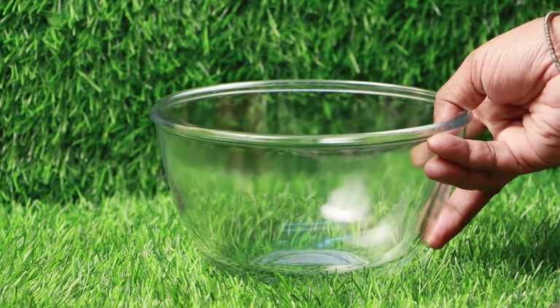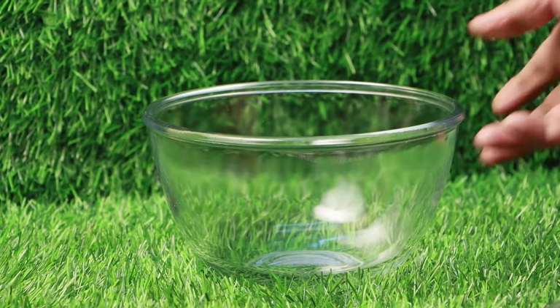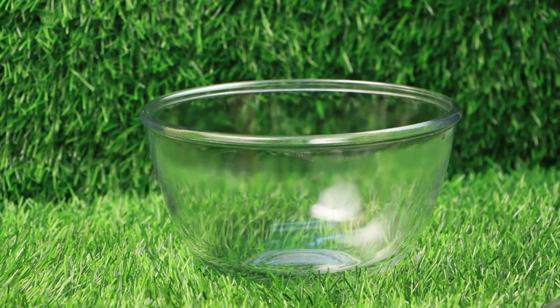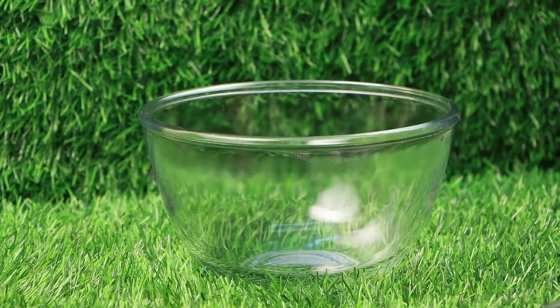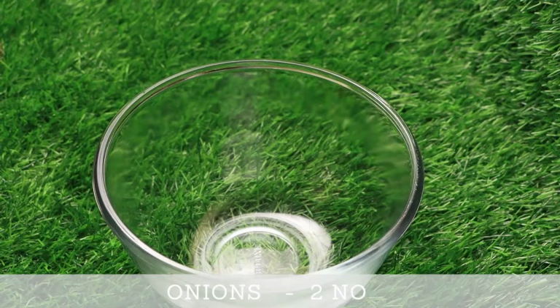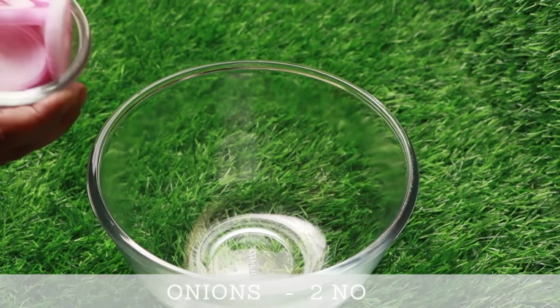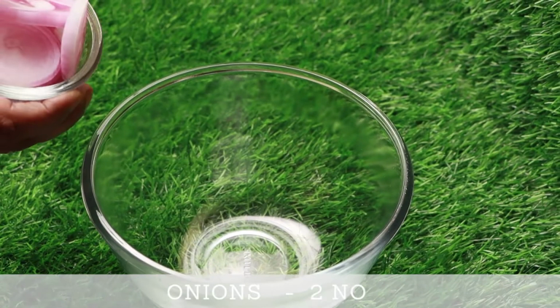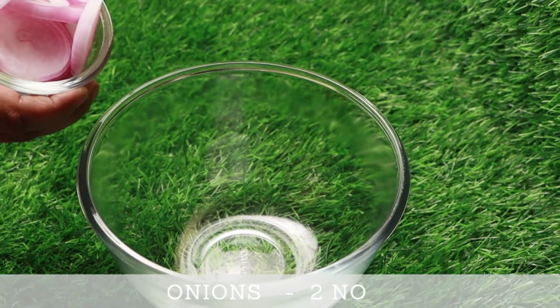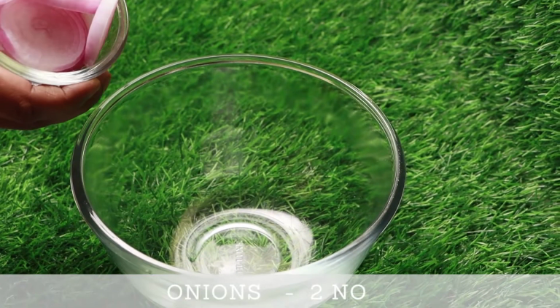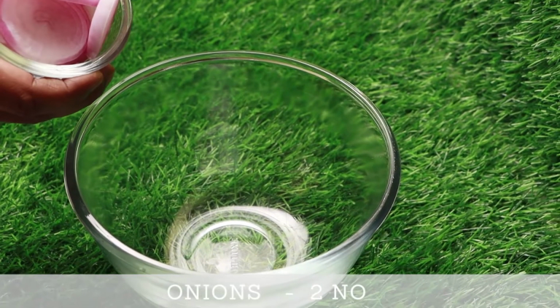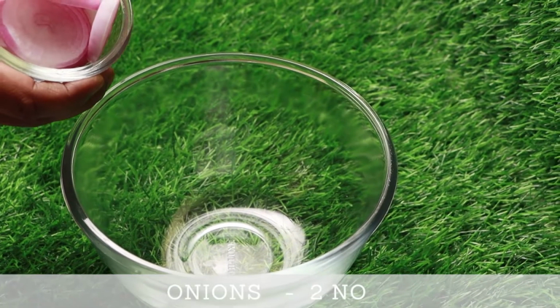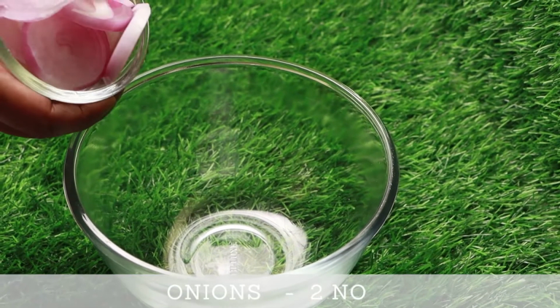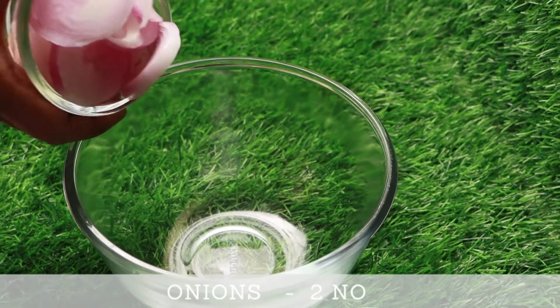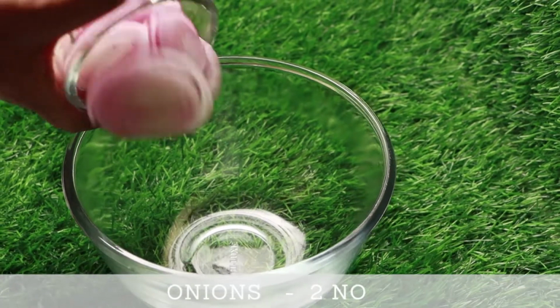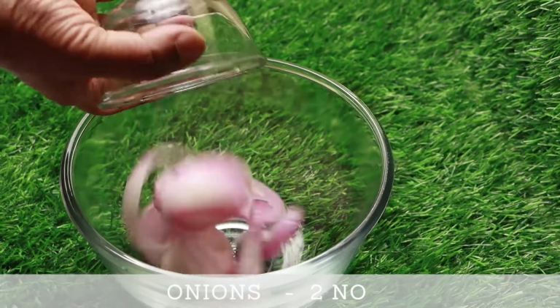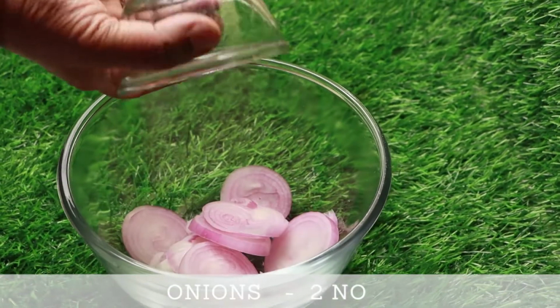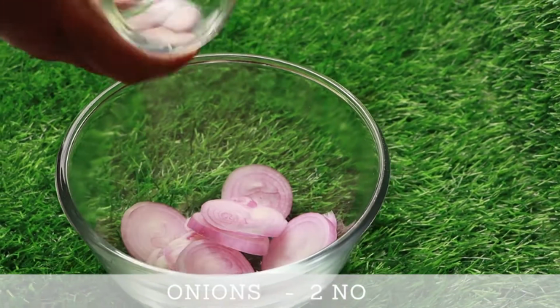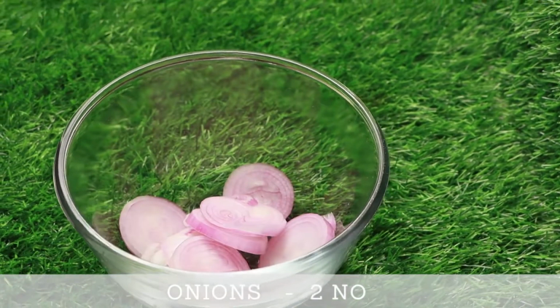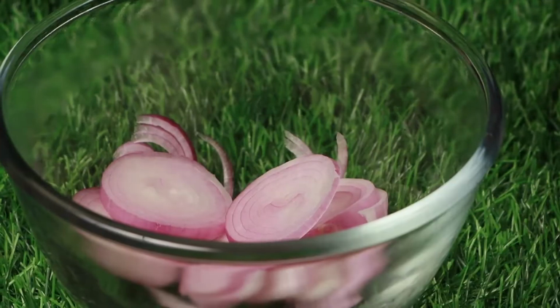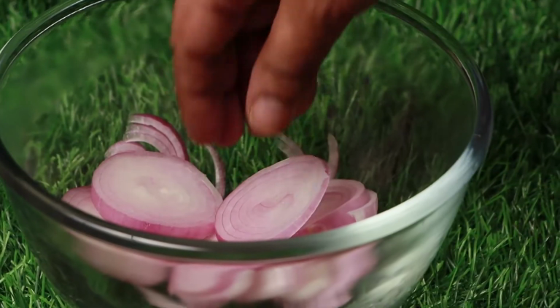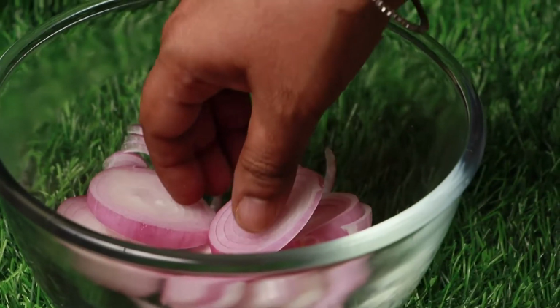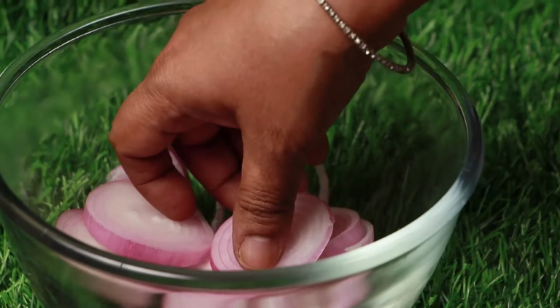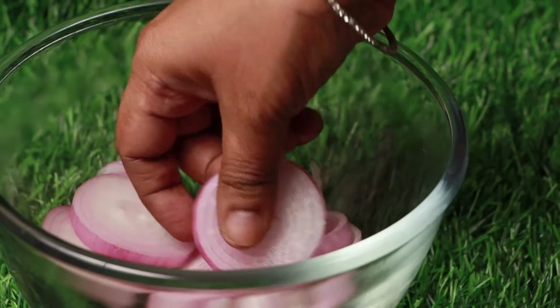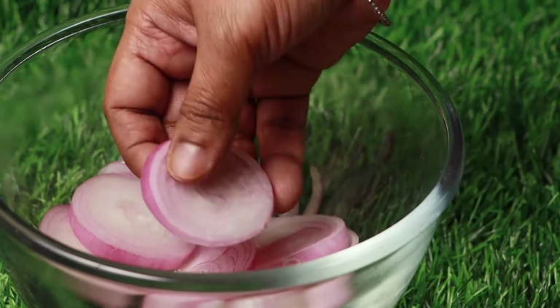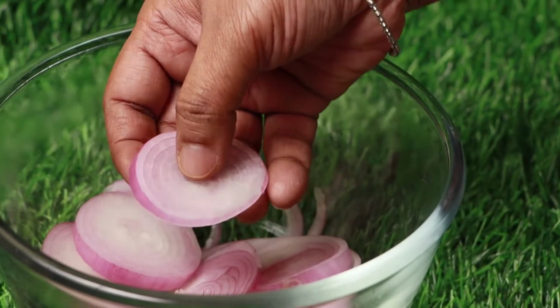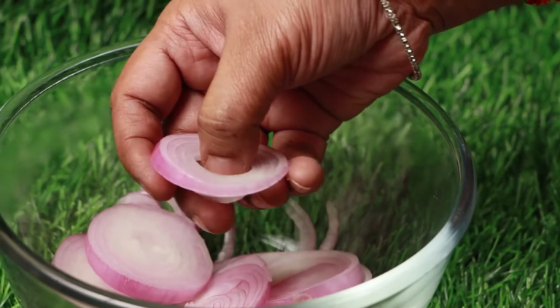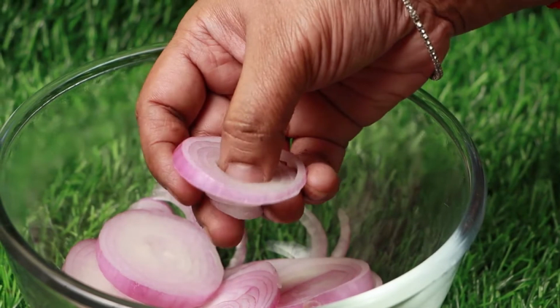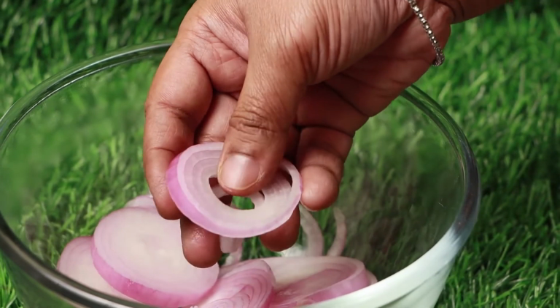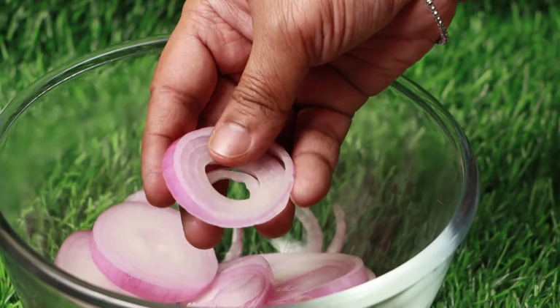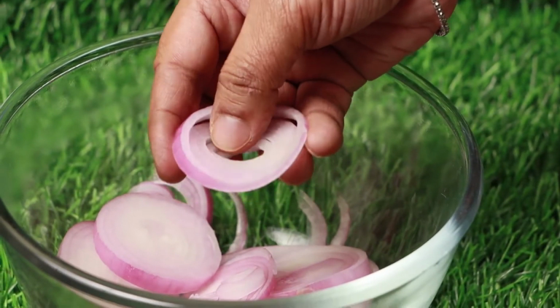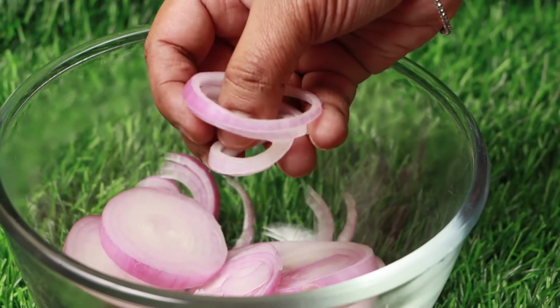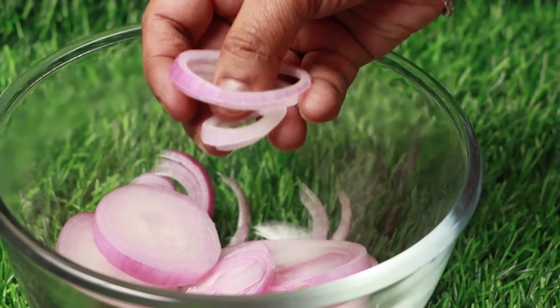Take a mixing bowl. Add onions which are cut into roundels. Make sure to separate all the rings.